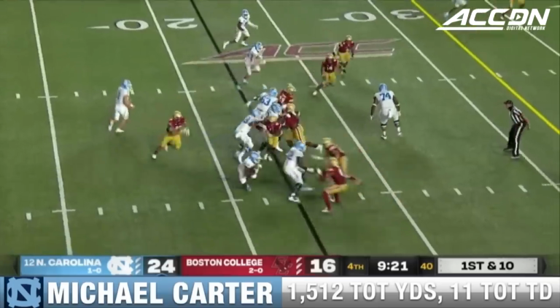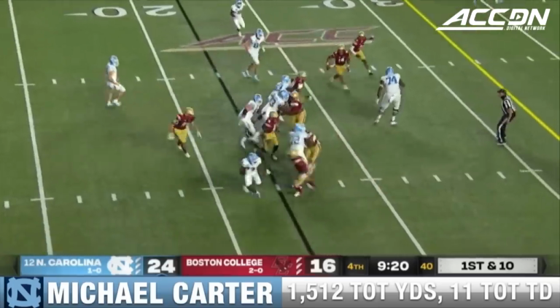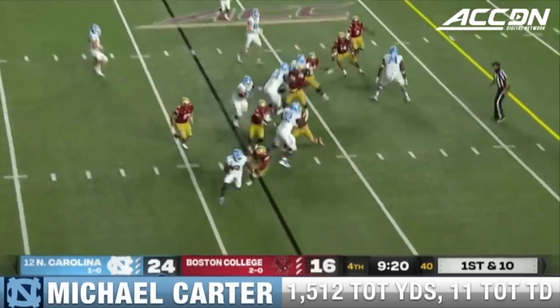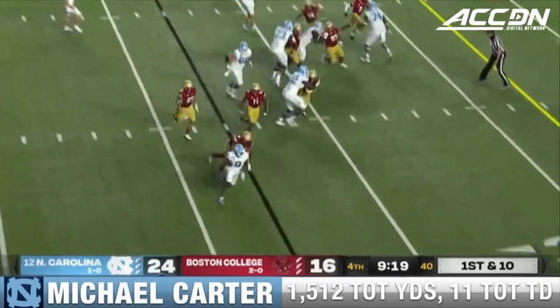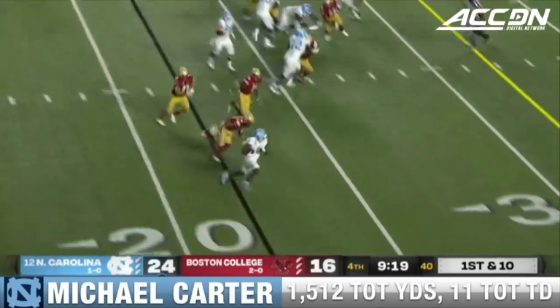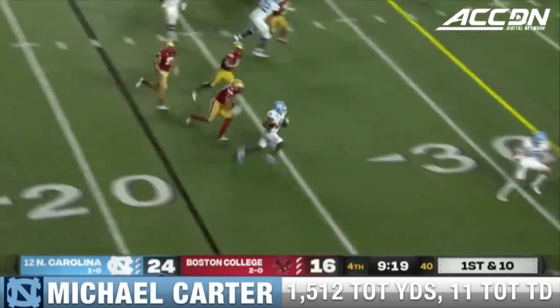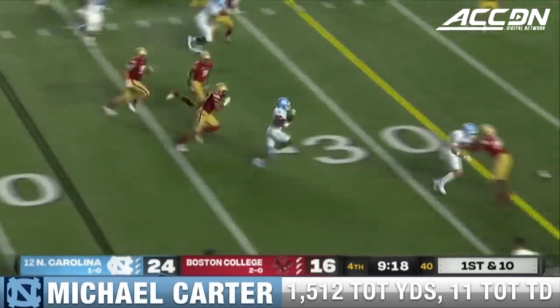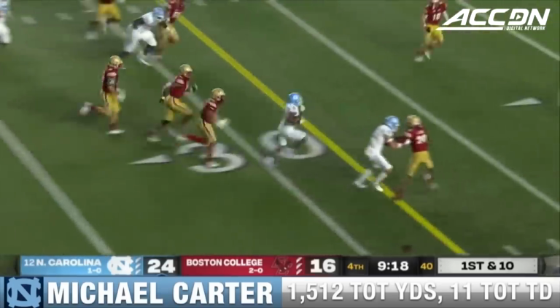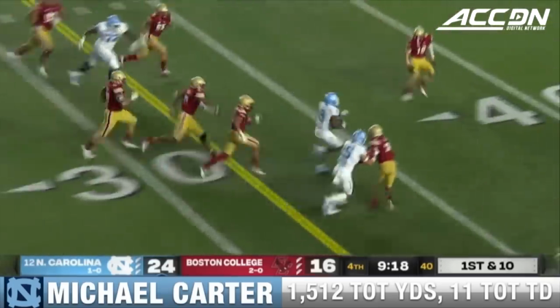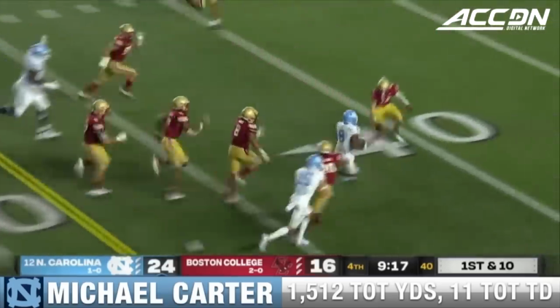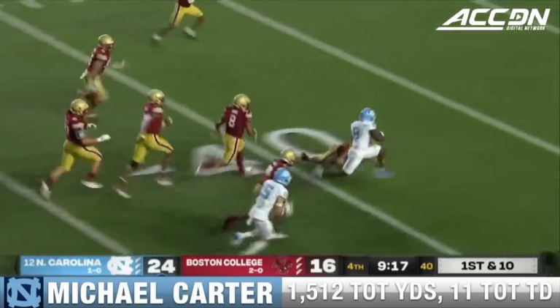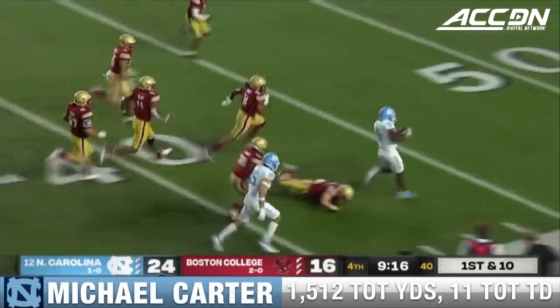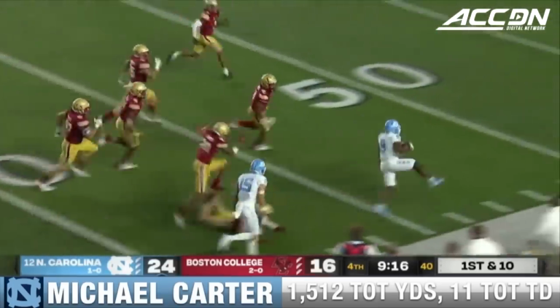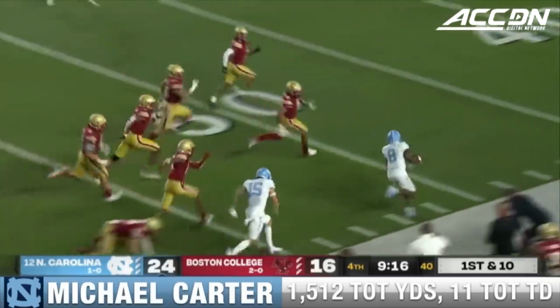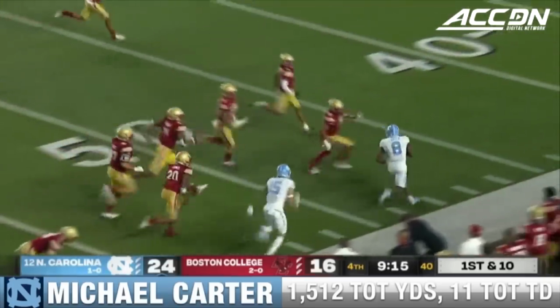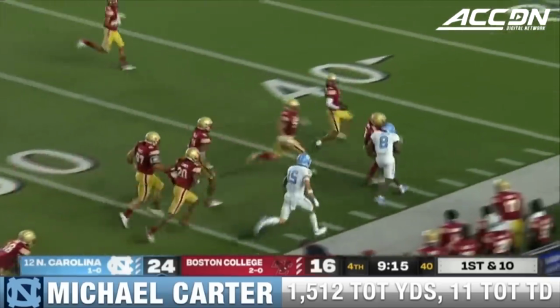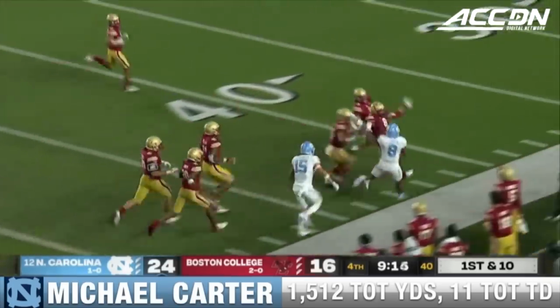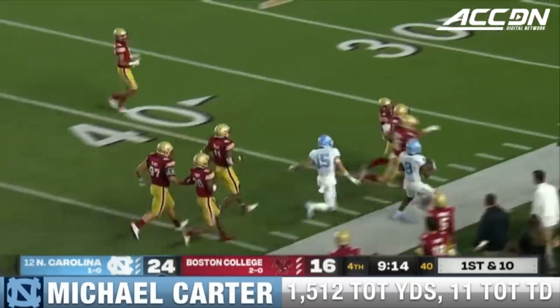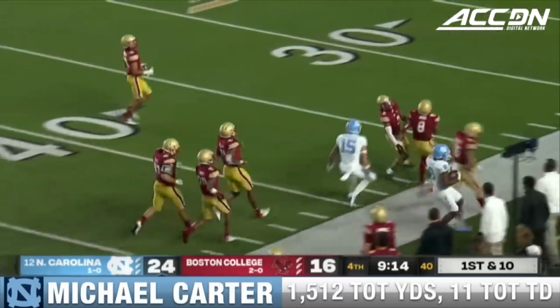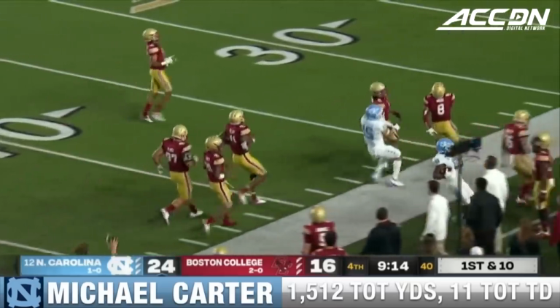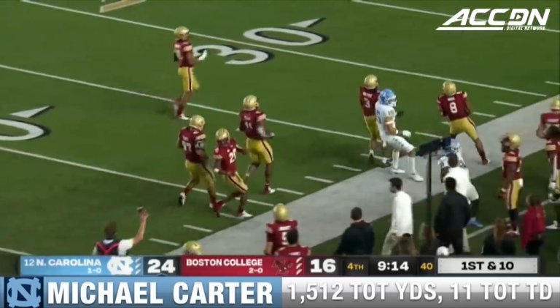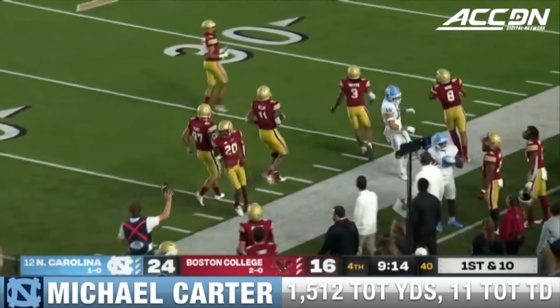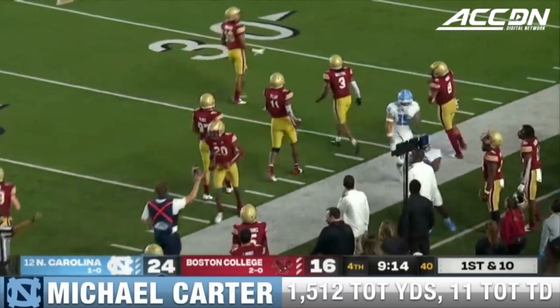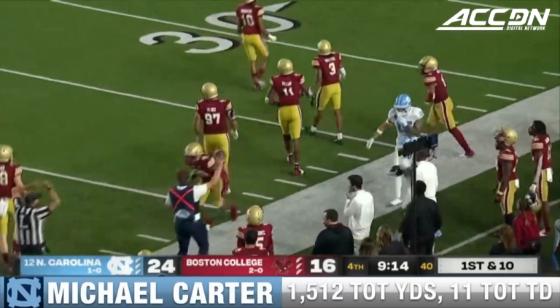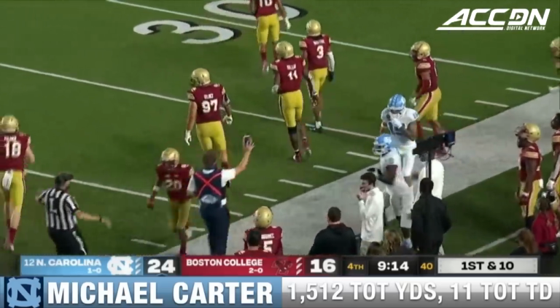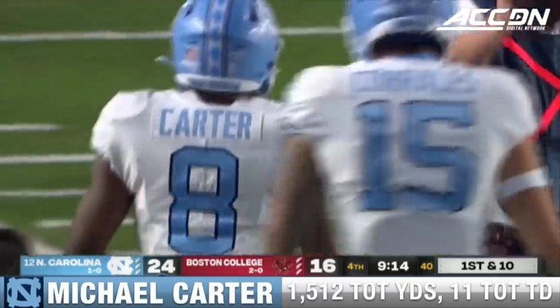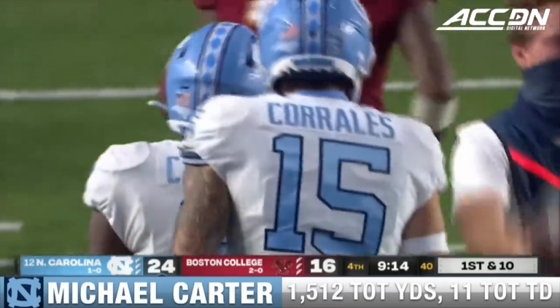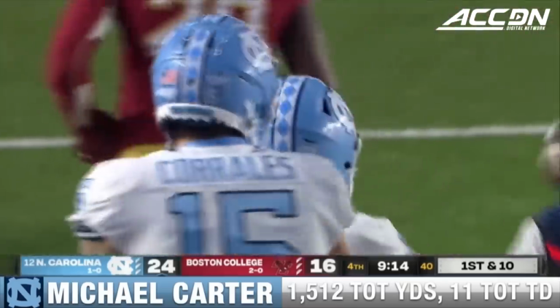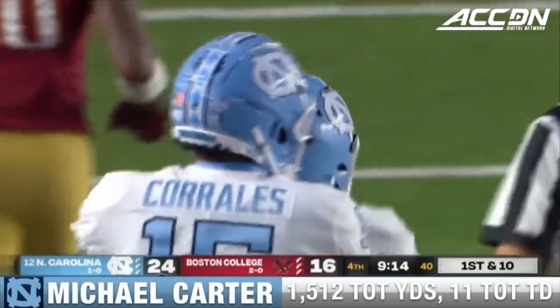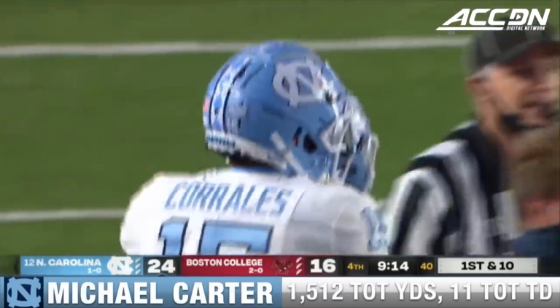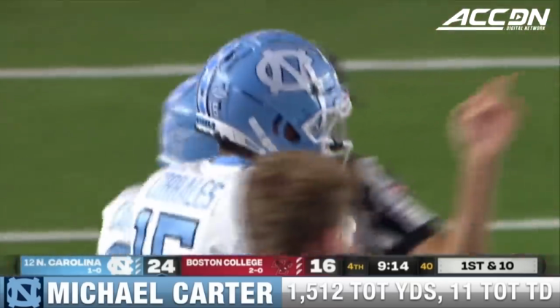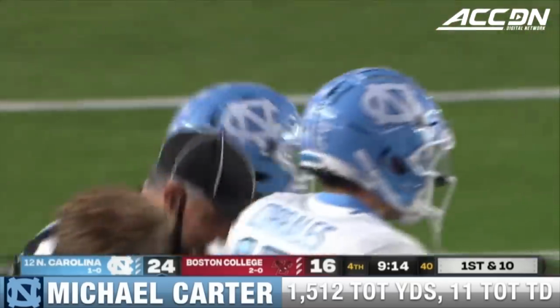24-16, North Carolina. And there's Carter — look at him go. Michael Carter. And it was only a matter of time with this North Carolina offense, right? All the talent.